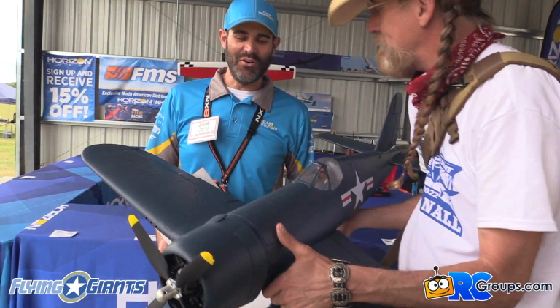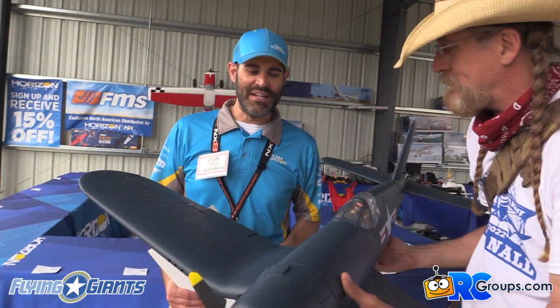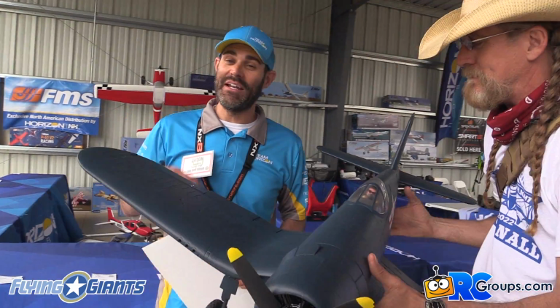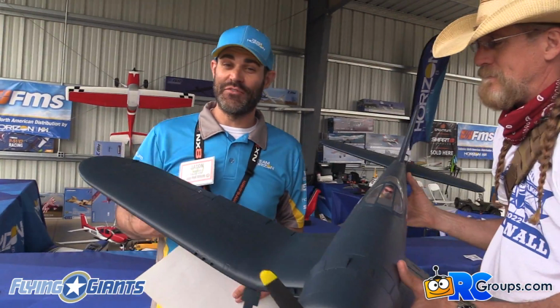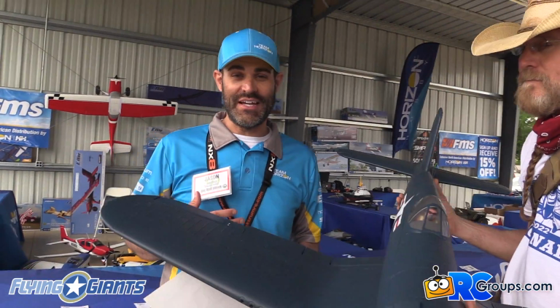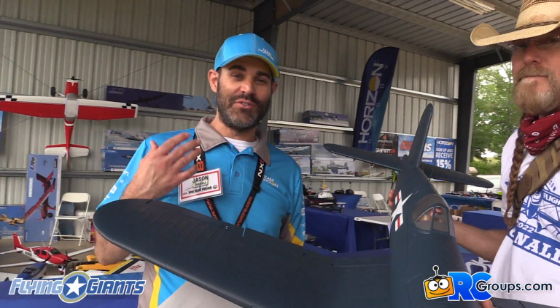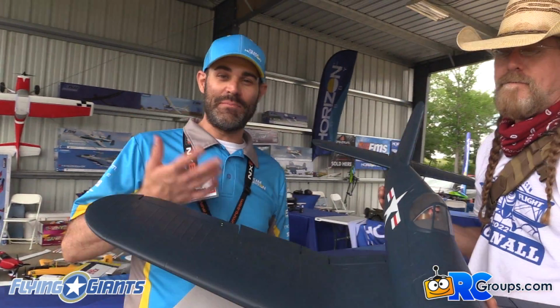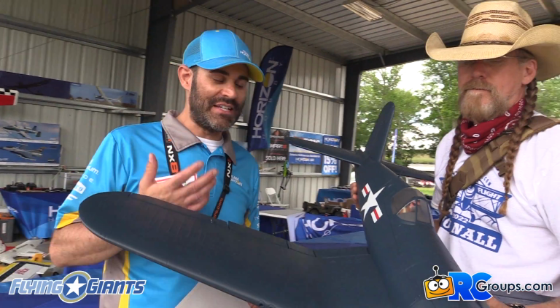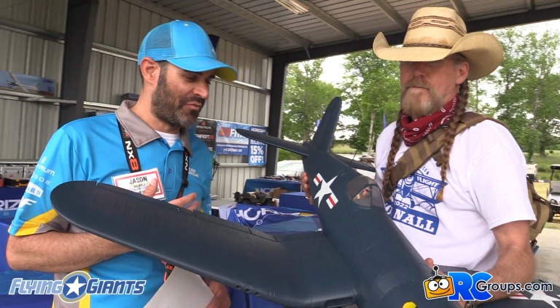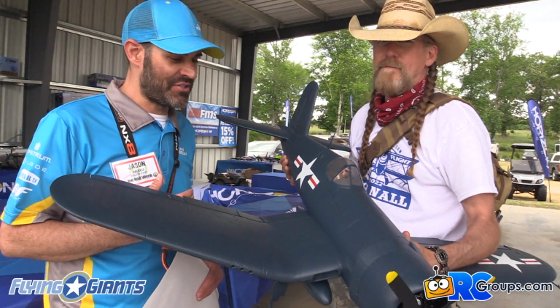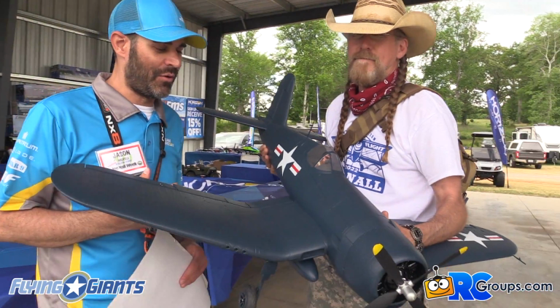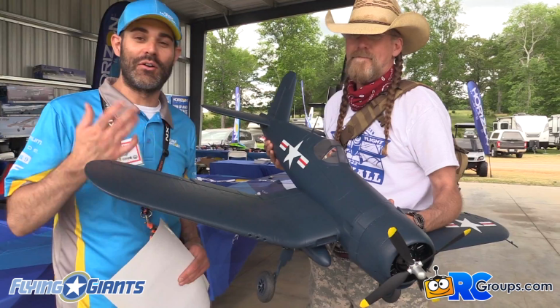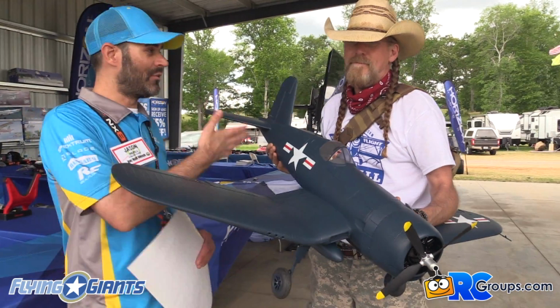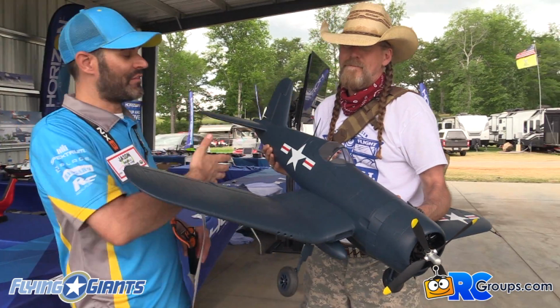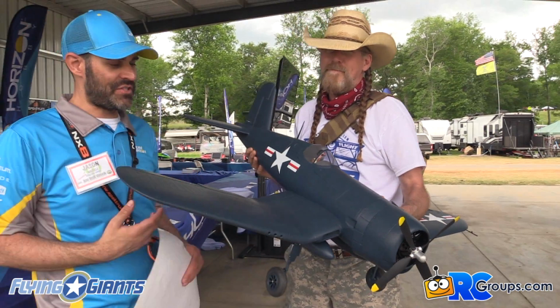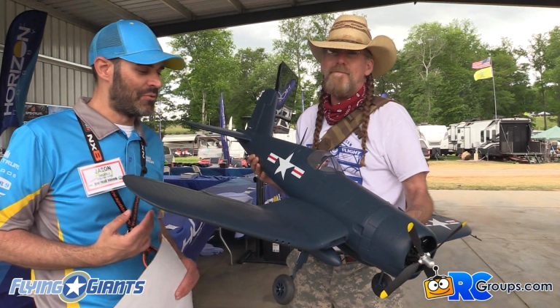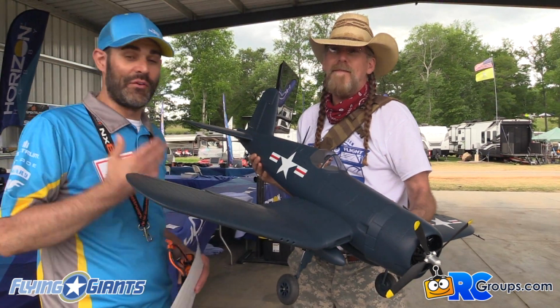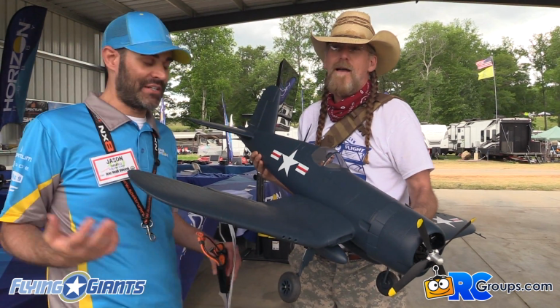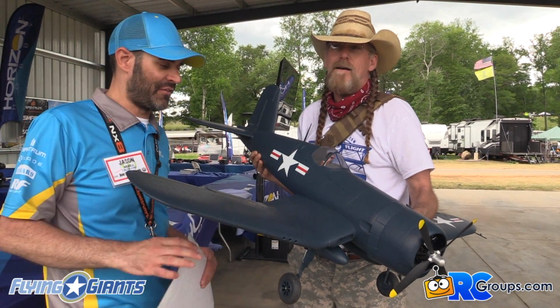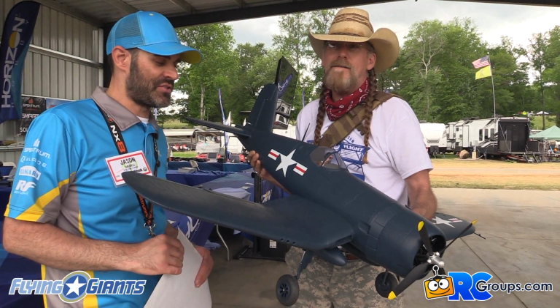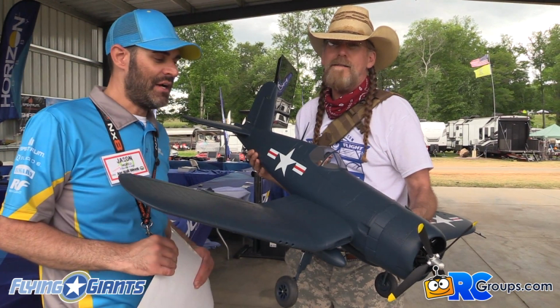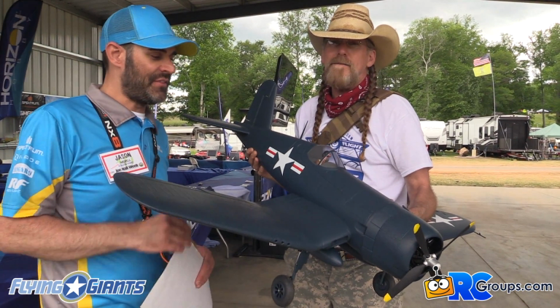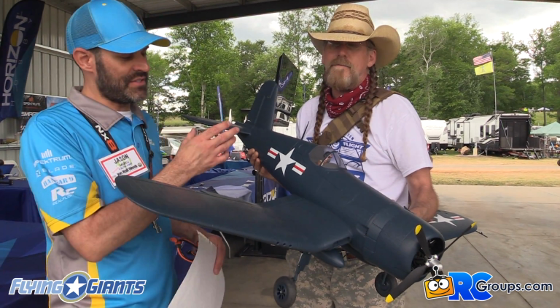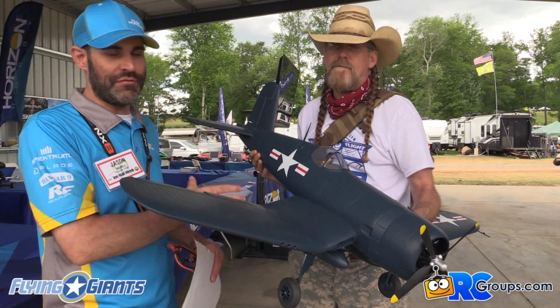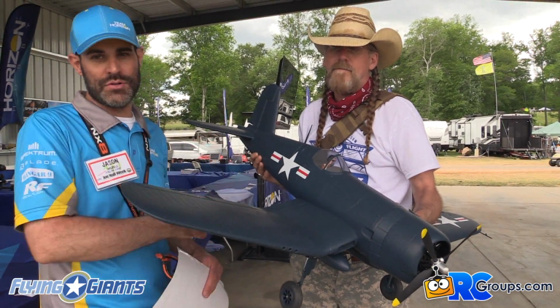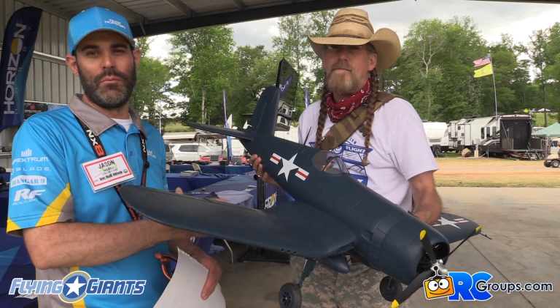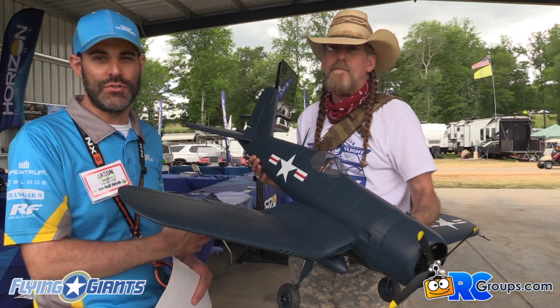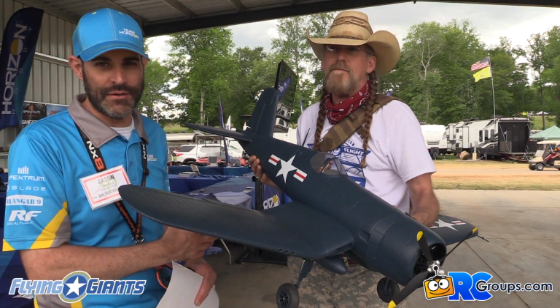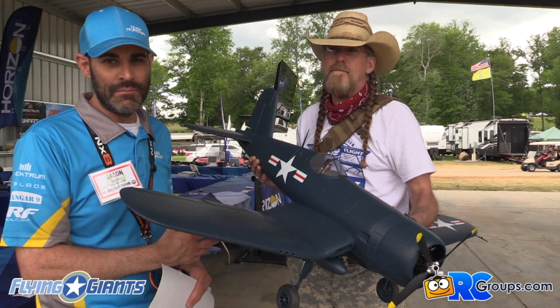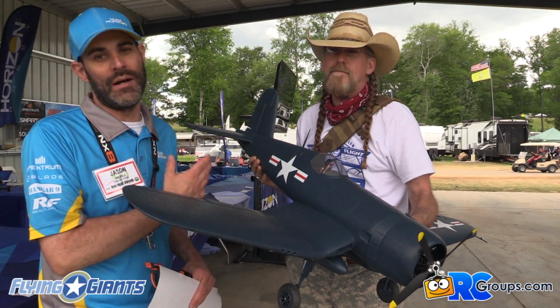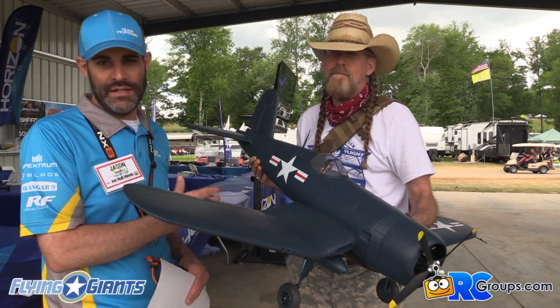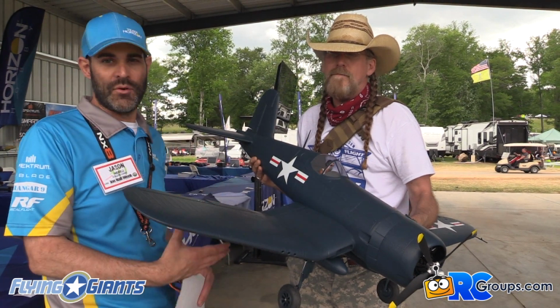So it hasn't been announced officially yet, so you might be seeing this before it's actually on our website or even on RC Groups — although now it's going to be there first. This is the E-Flight Corsair 1.2 meter, and it's been updated and upgraded.